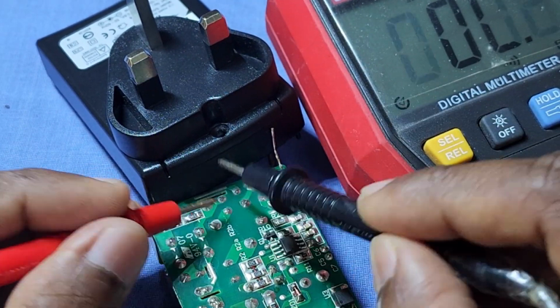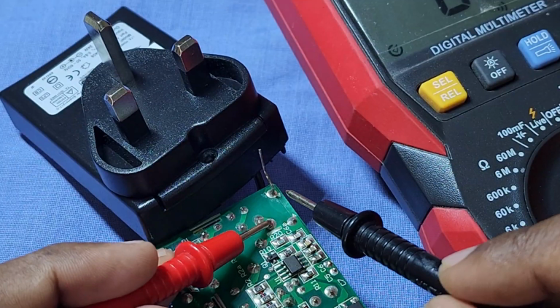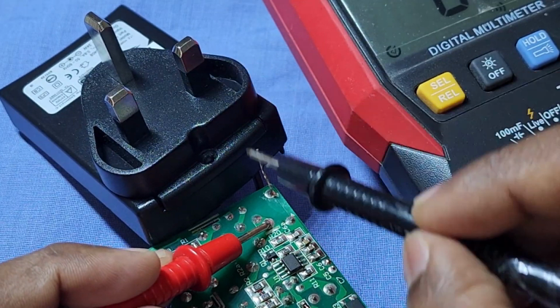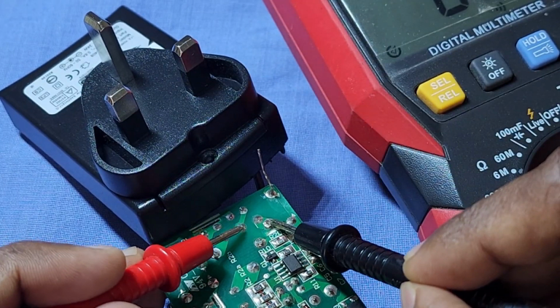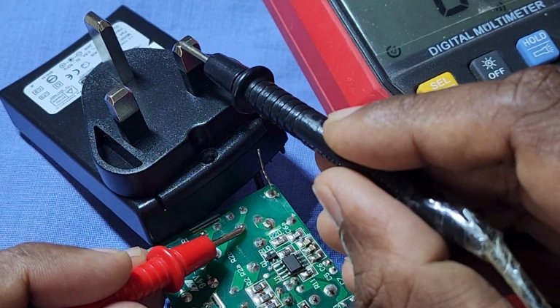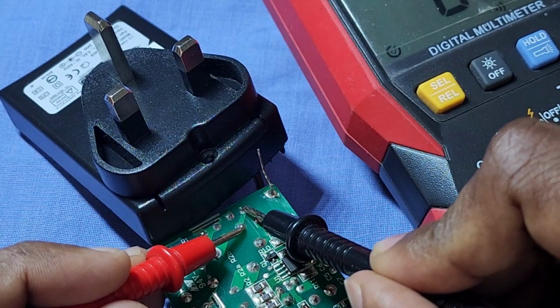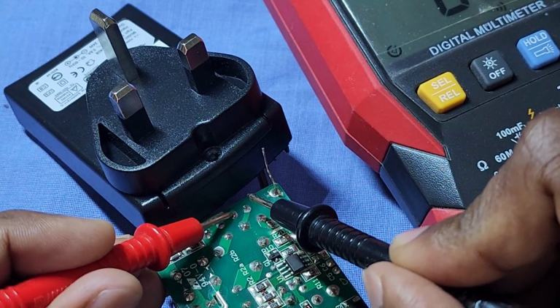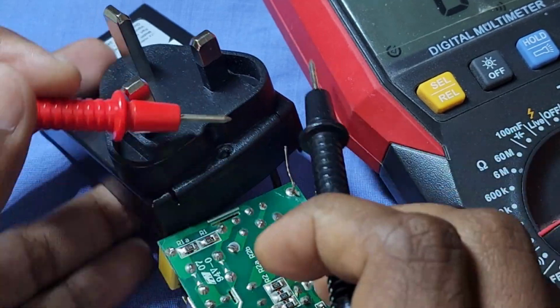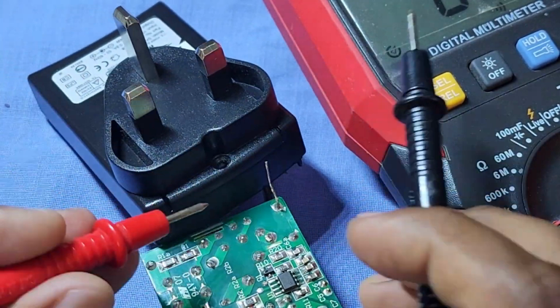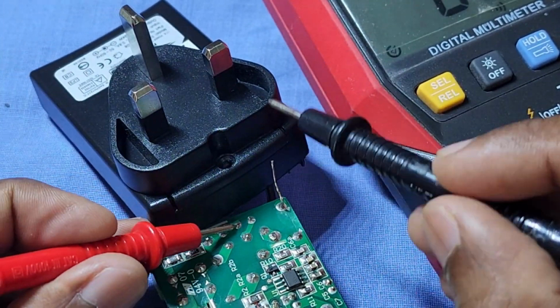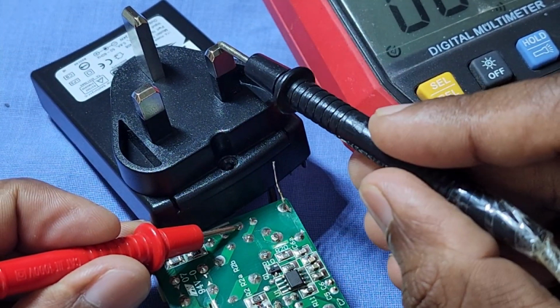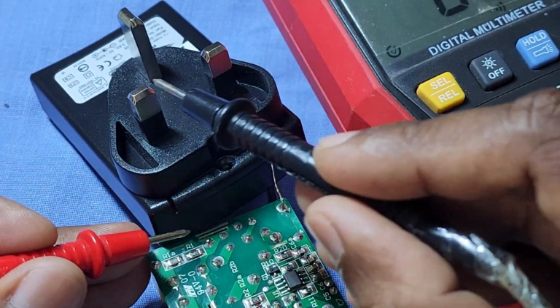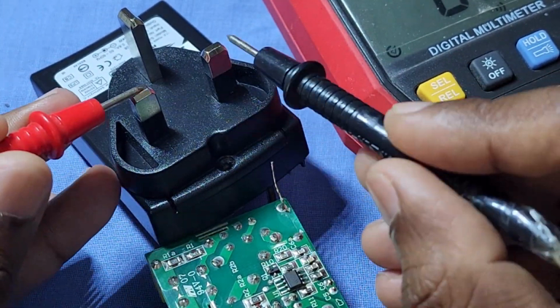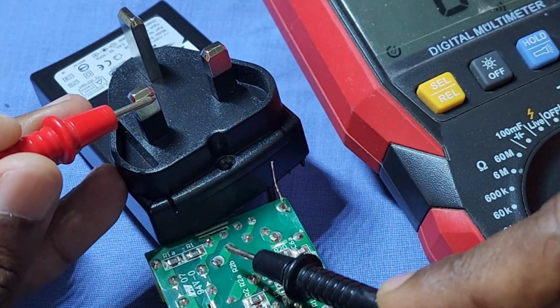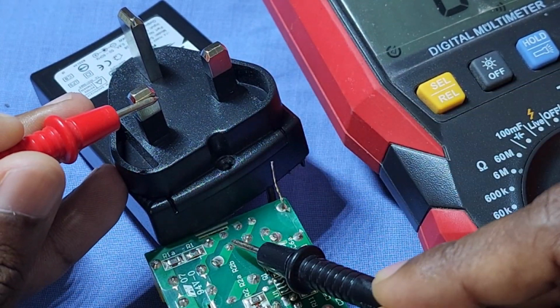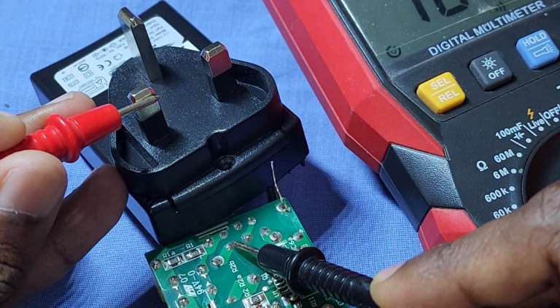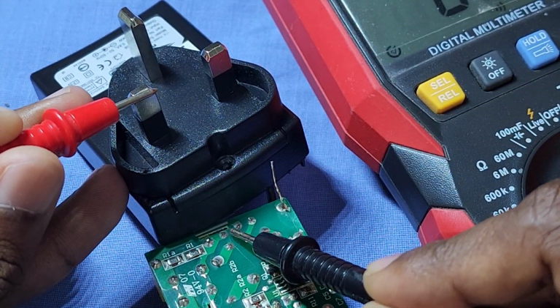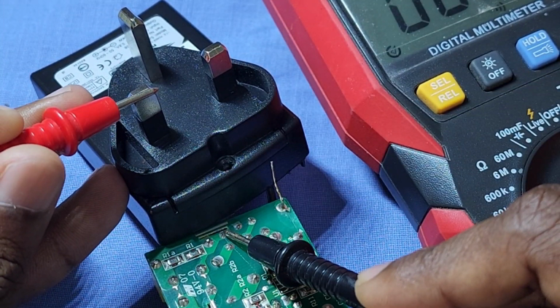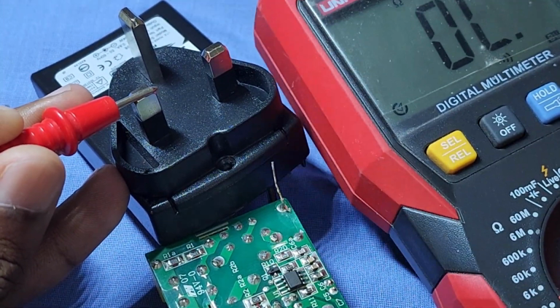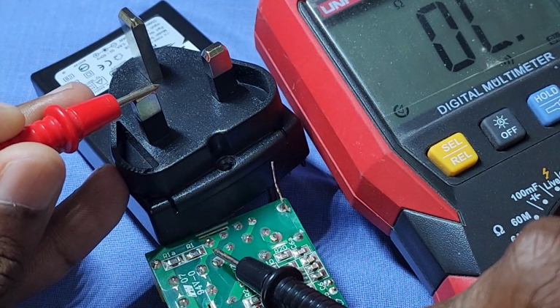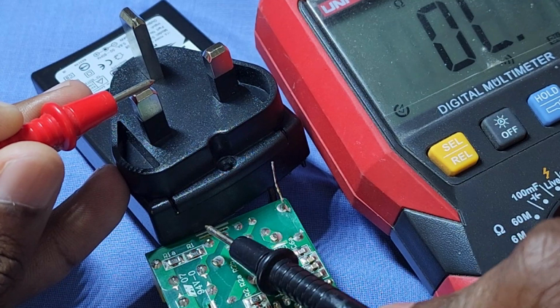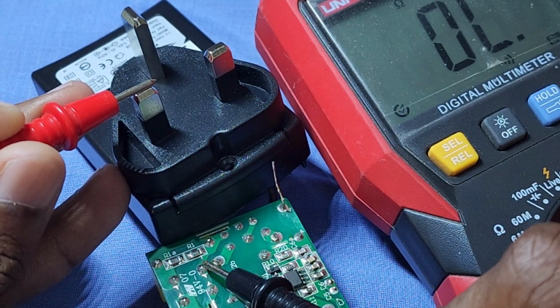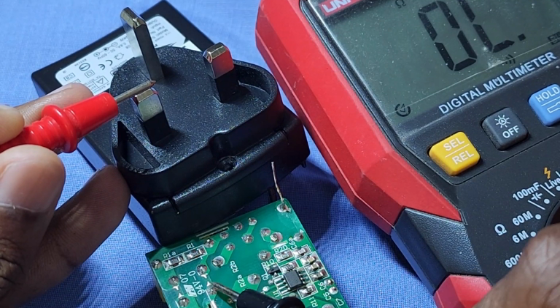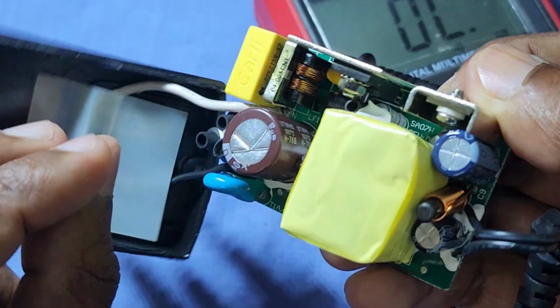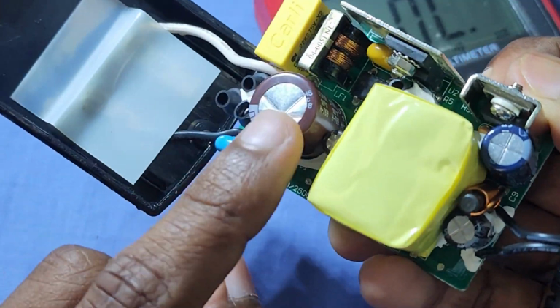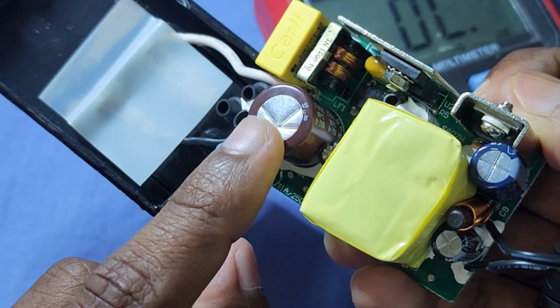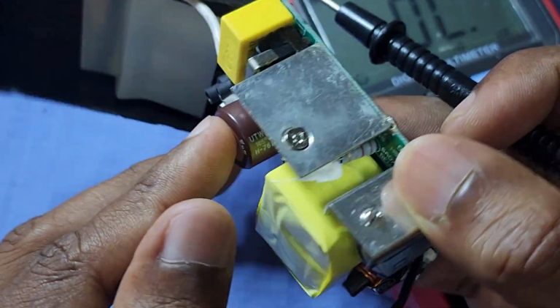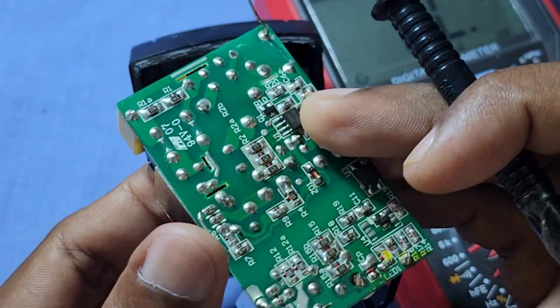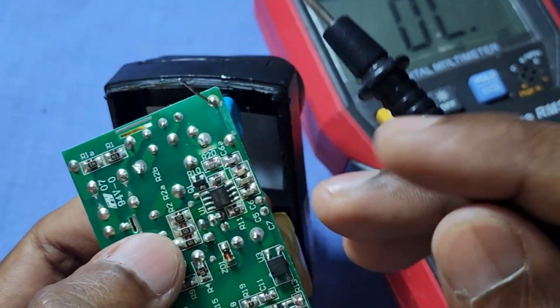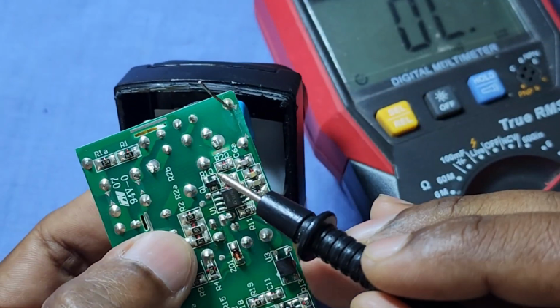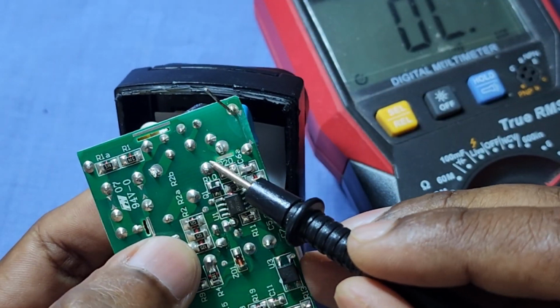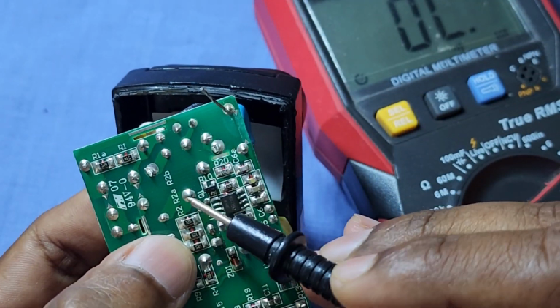There is no shorting on the components at the high voltage side. Now let's check the capacitance of this capacitor.